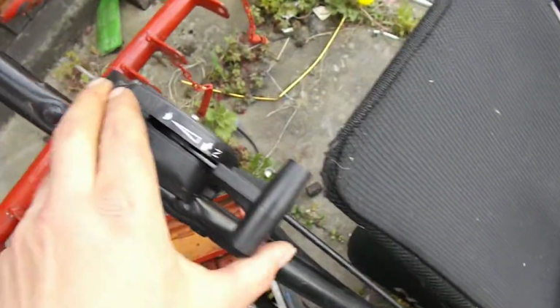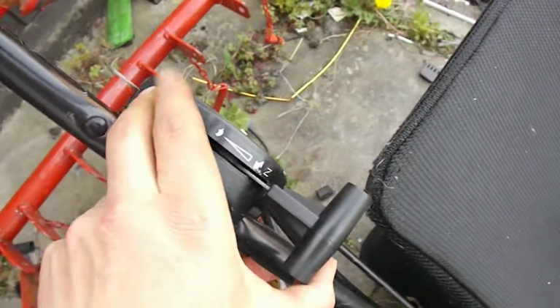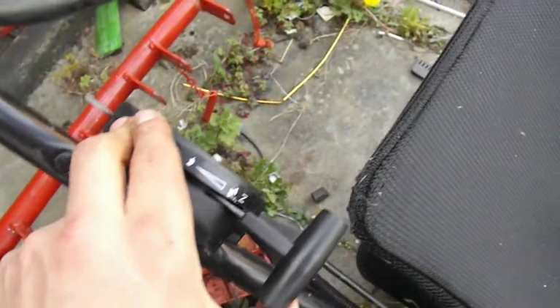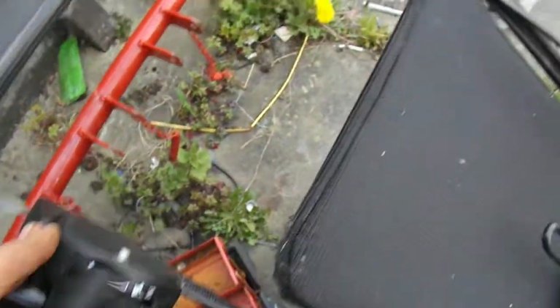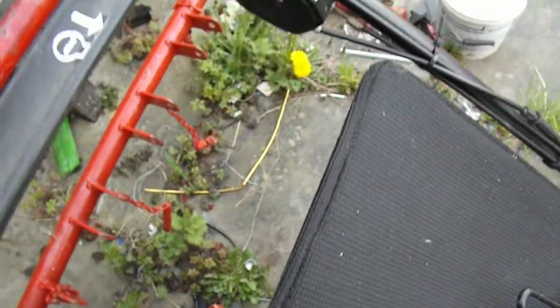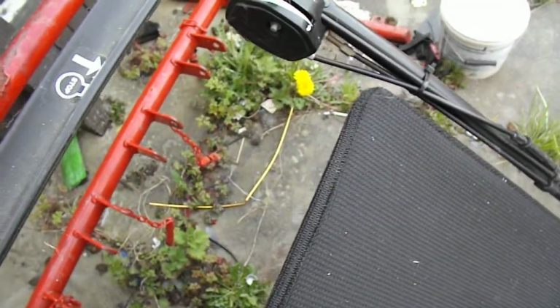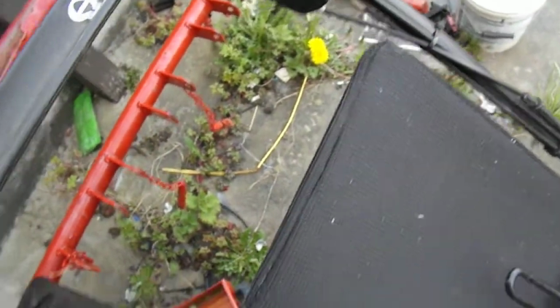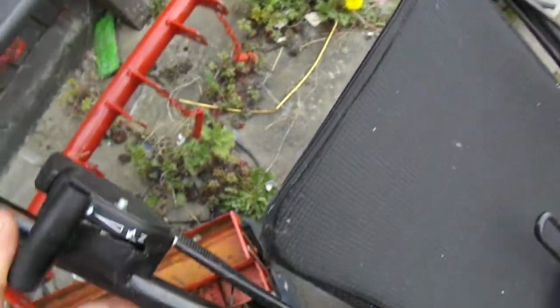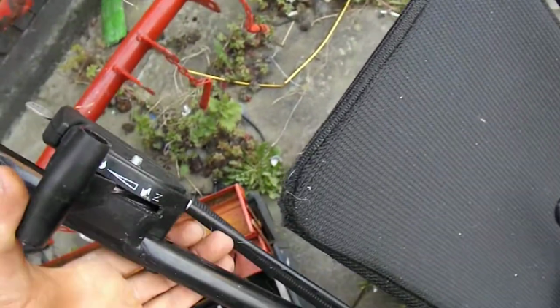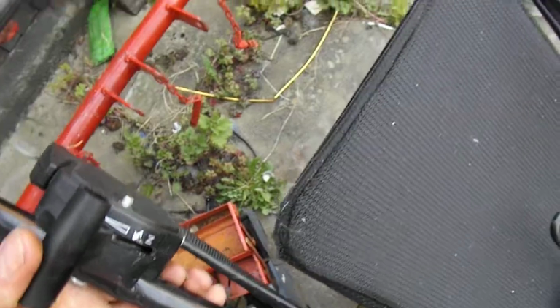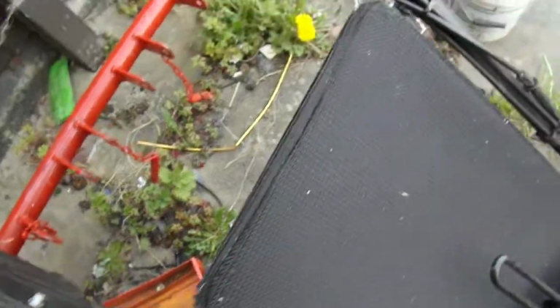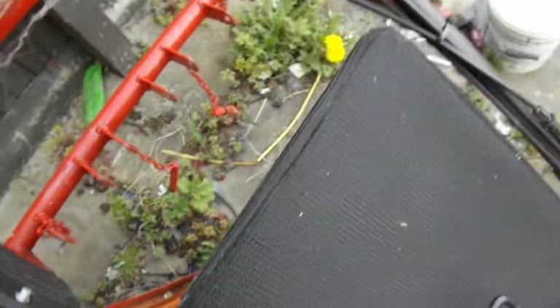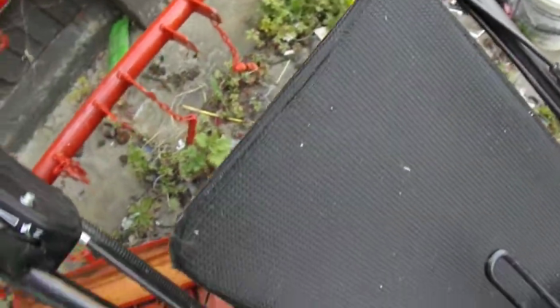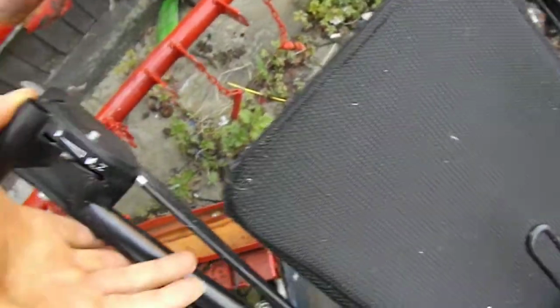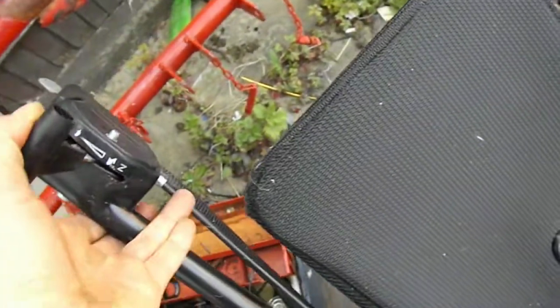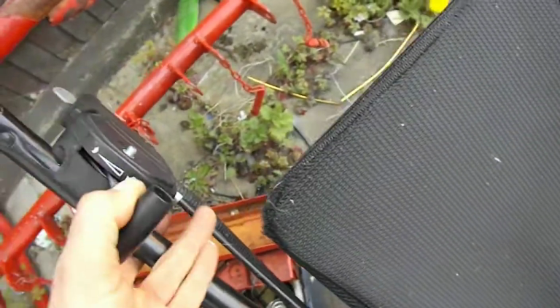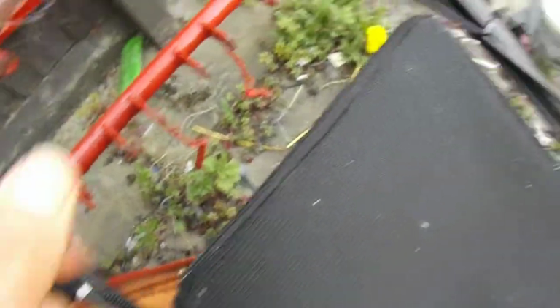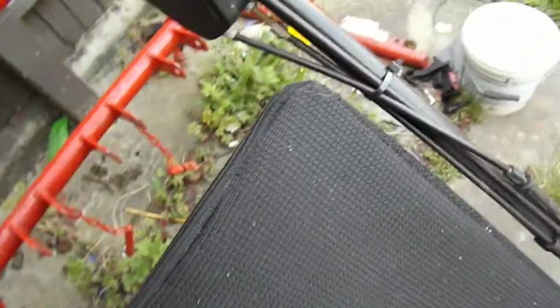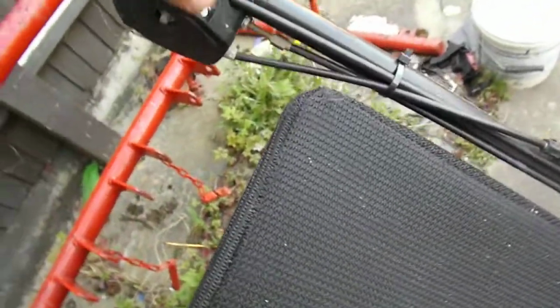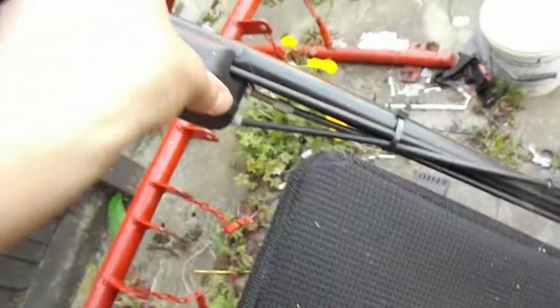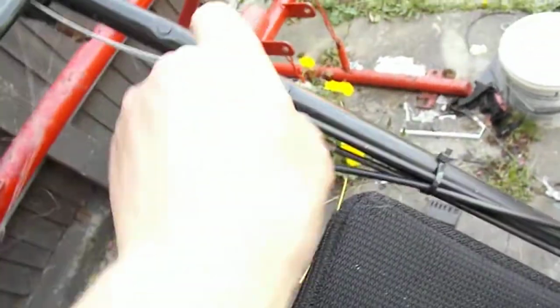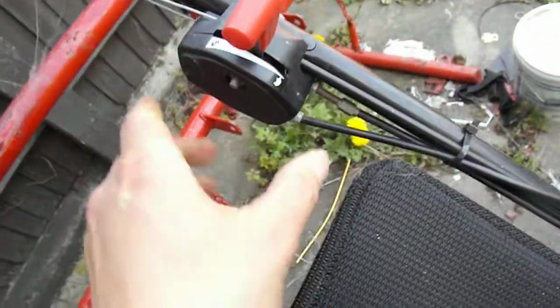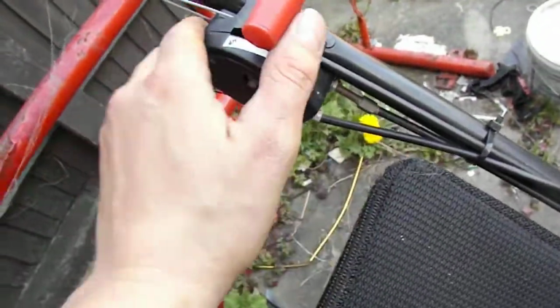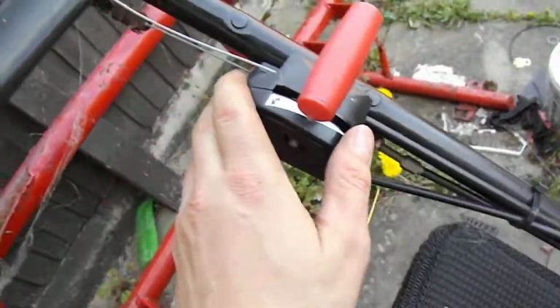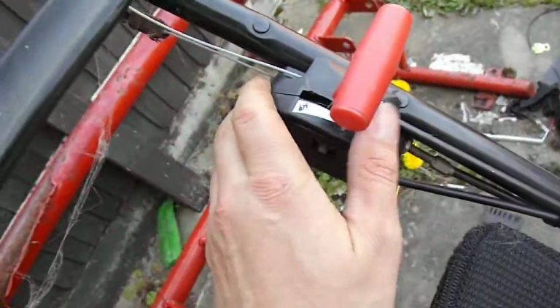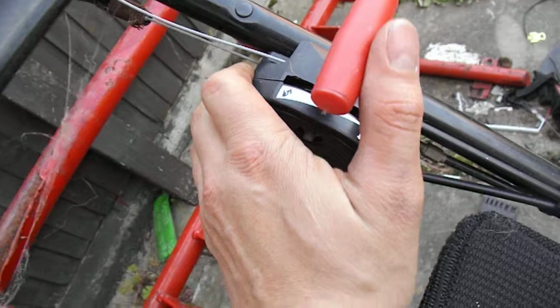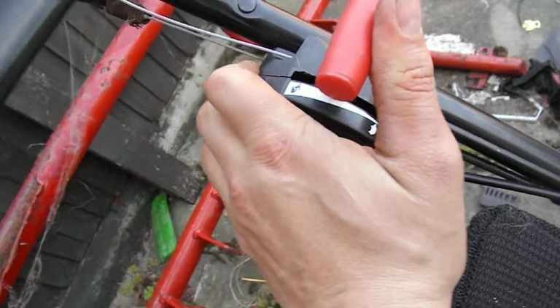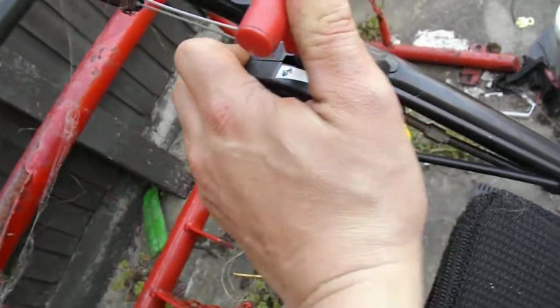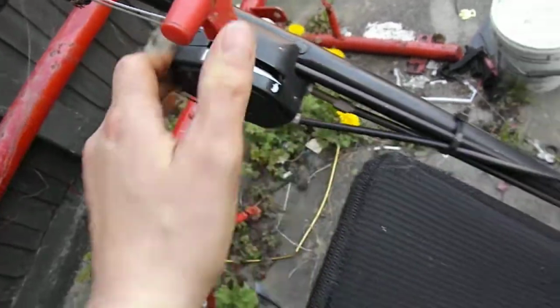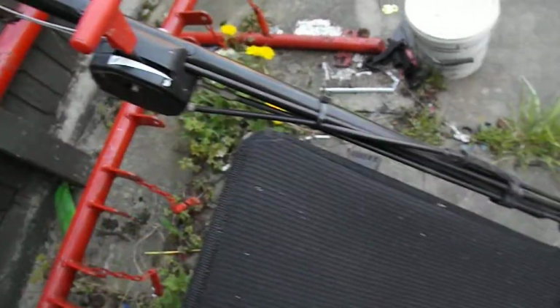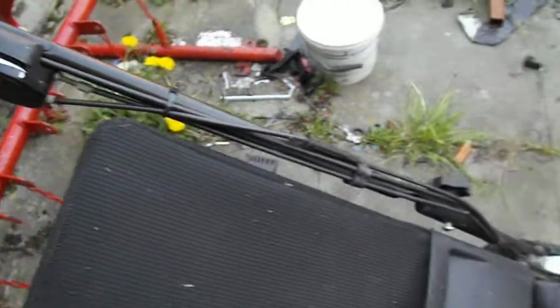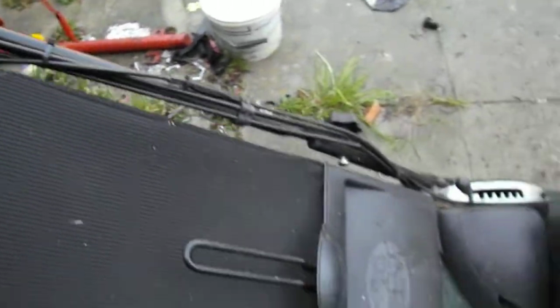There are your levers — that's your throttle, and there's your variable speed self-propelled right there. Fancy.